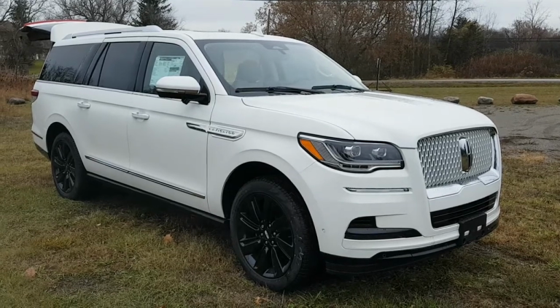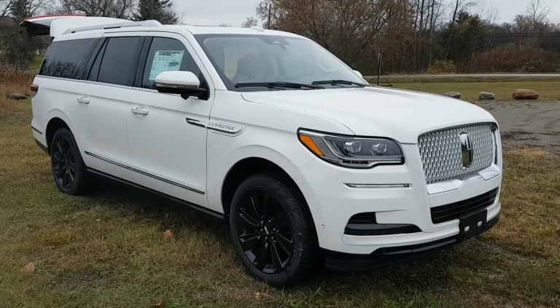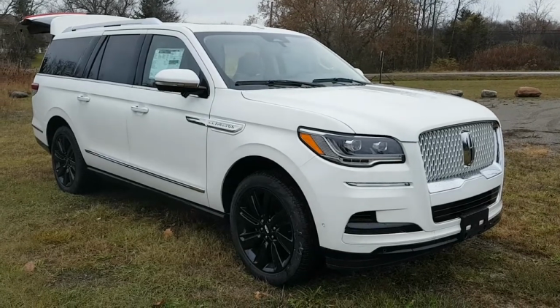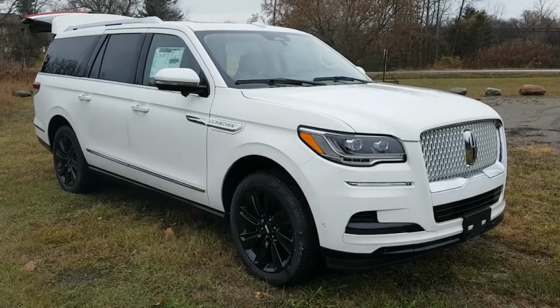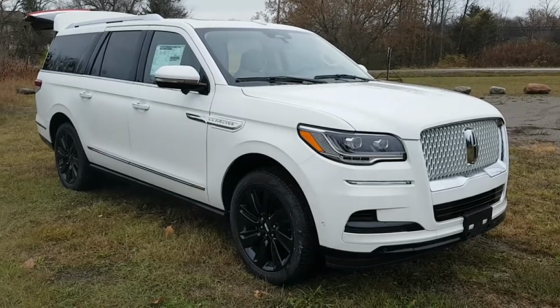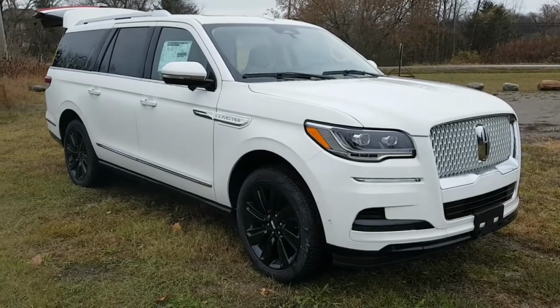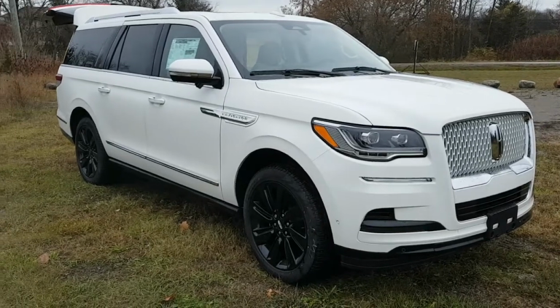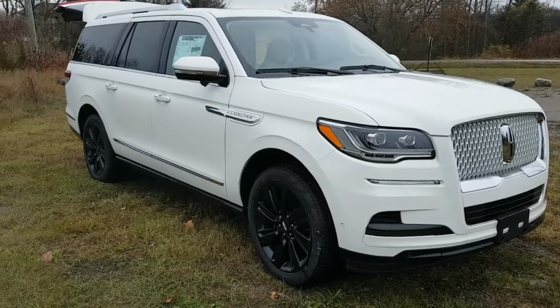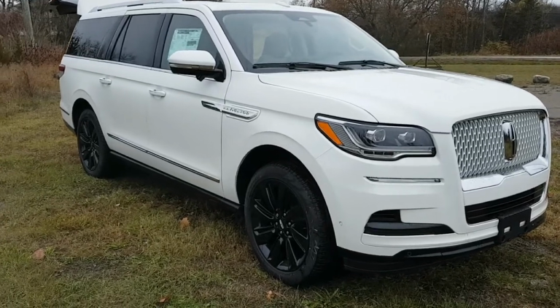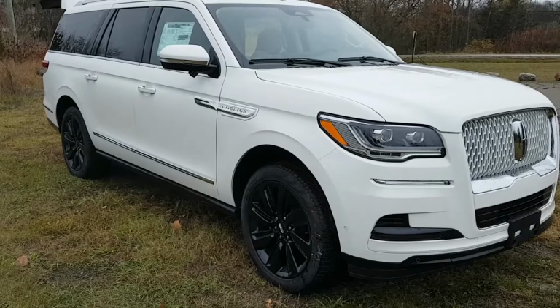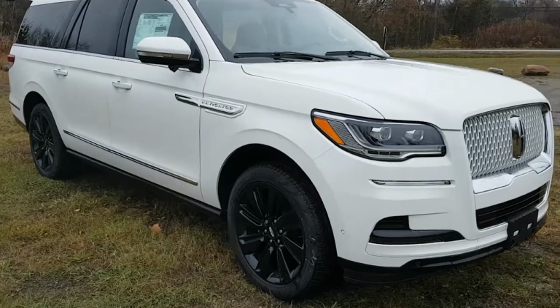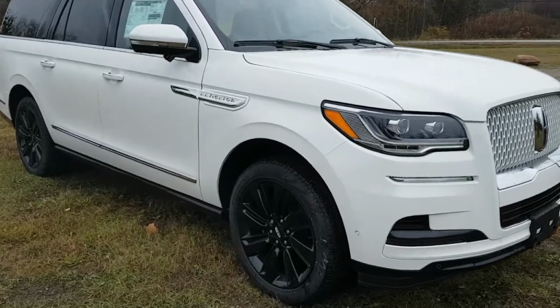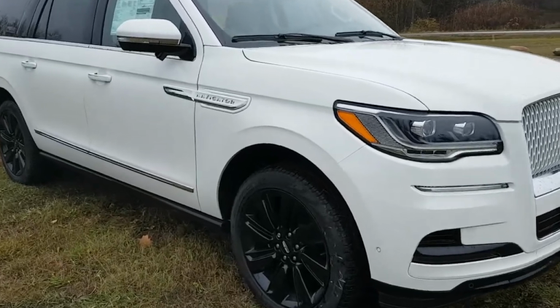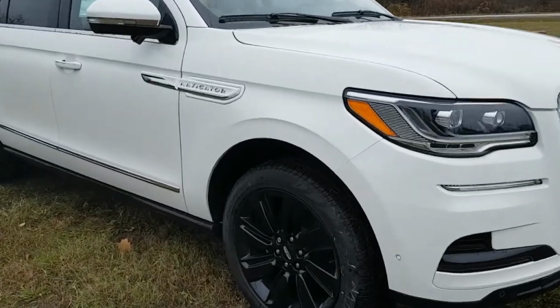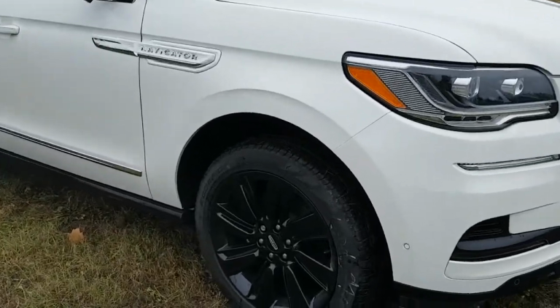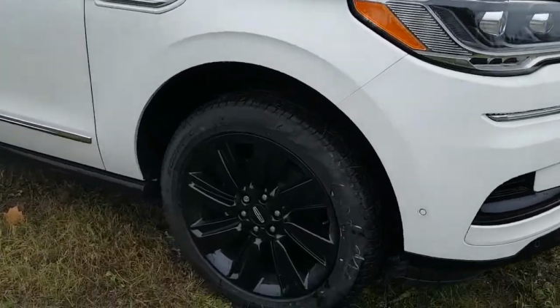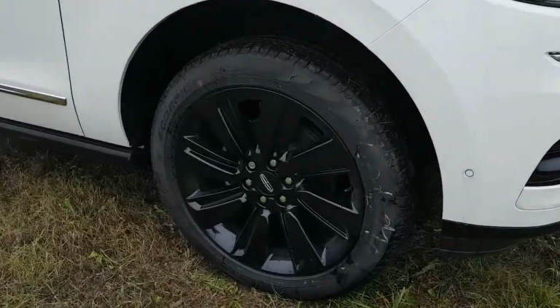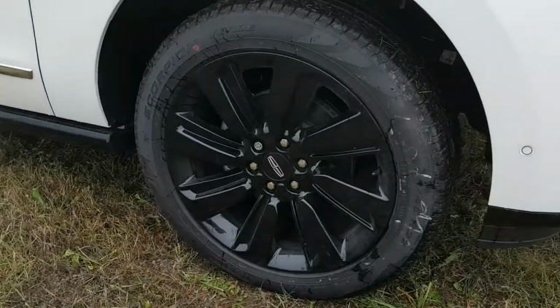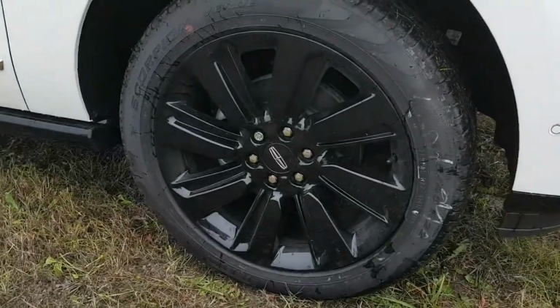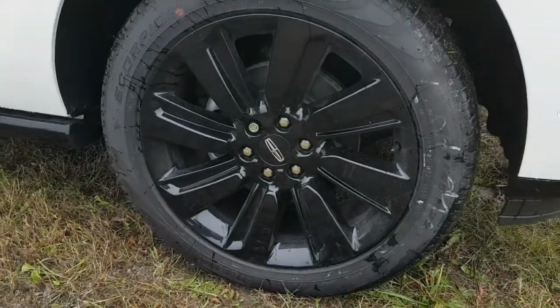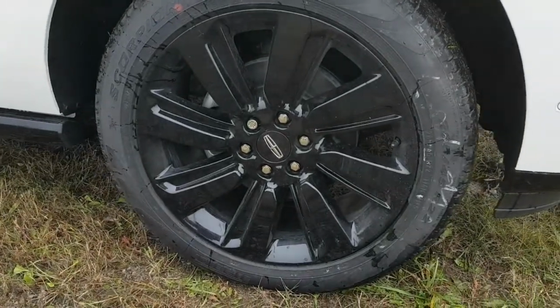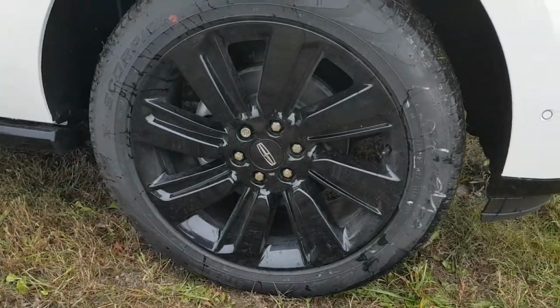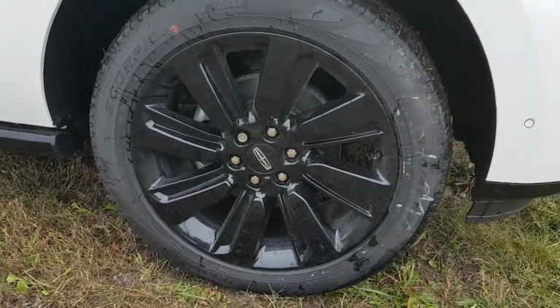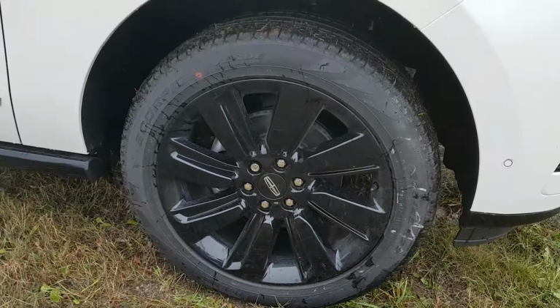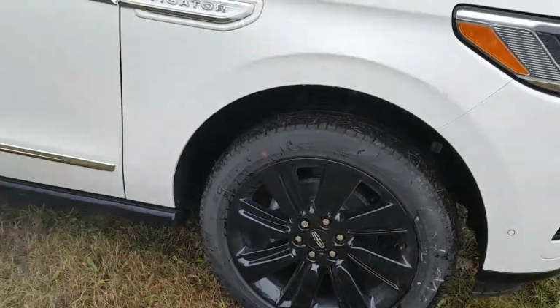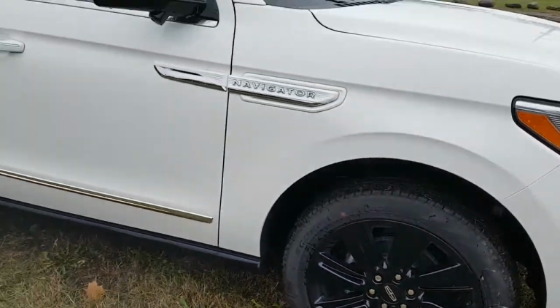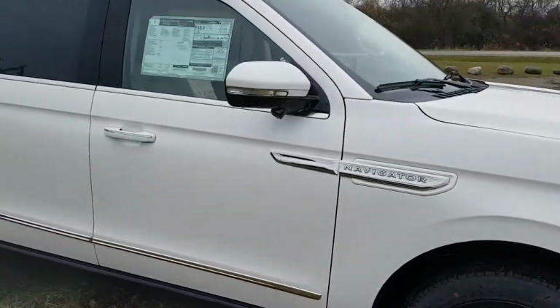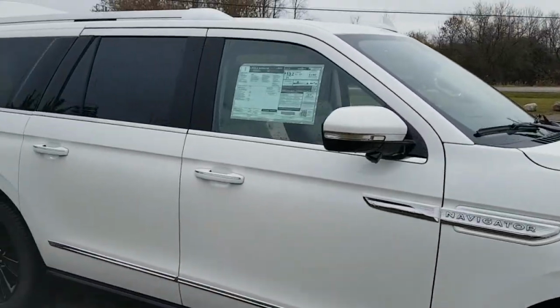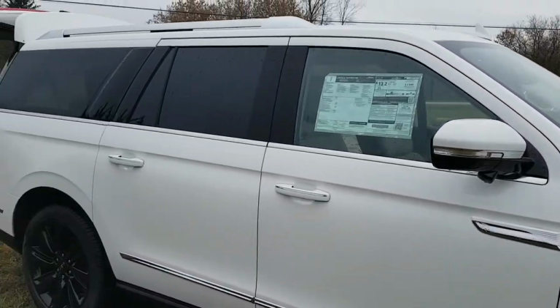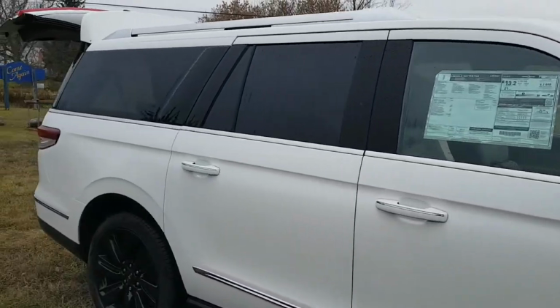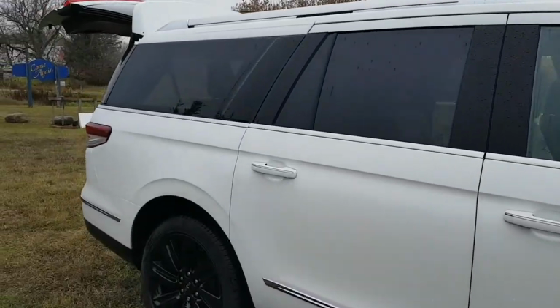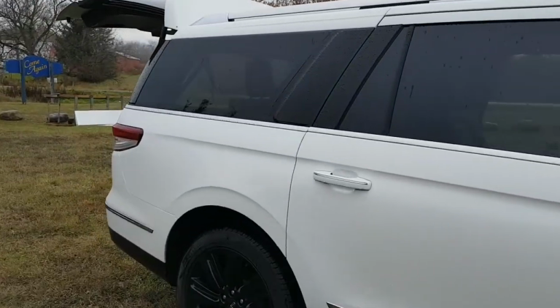2022 Lincoln Navigator in the pristine white metallic color with 22-inch black aluminum wheels. Just a really nice, beautiful vehicle.